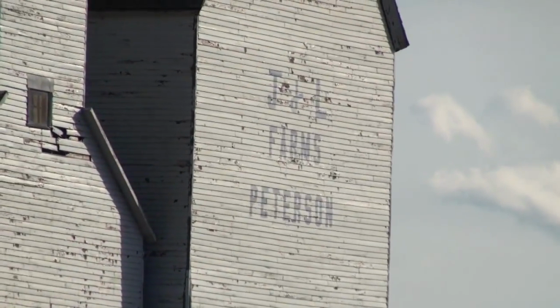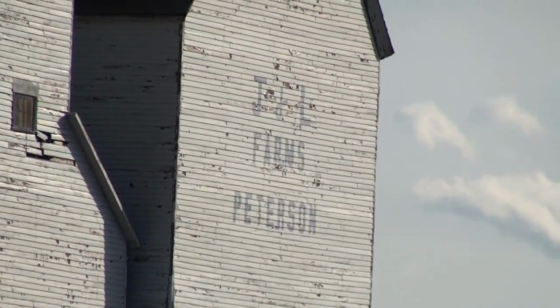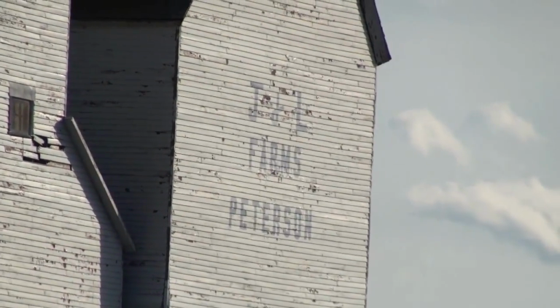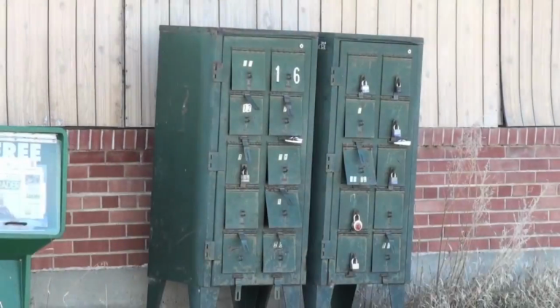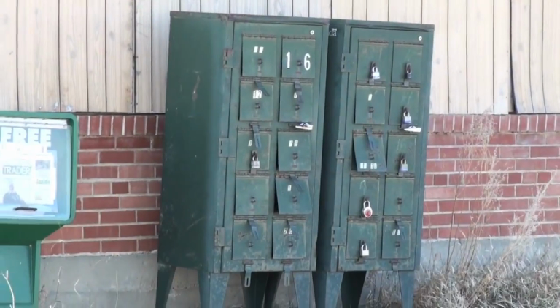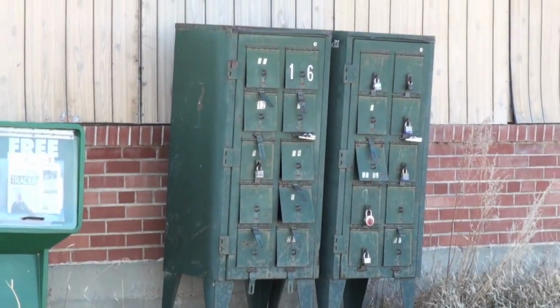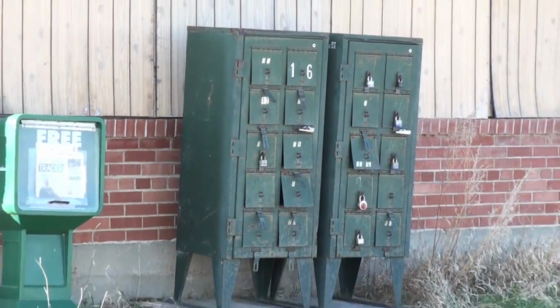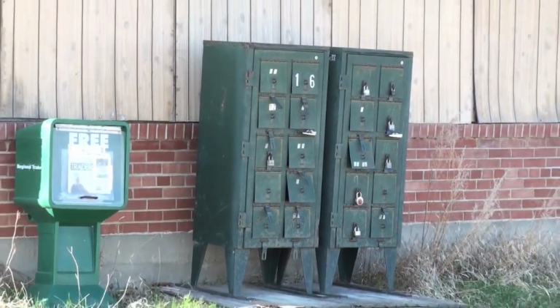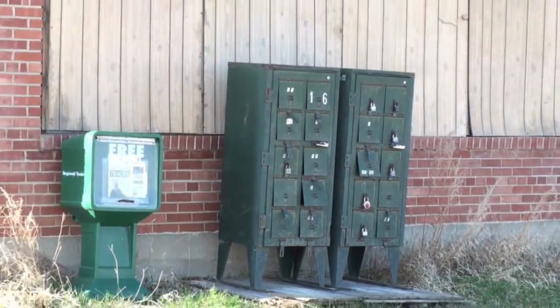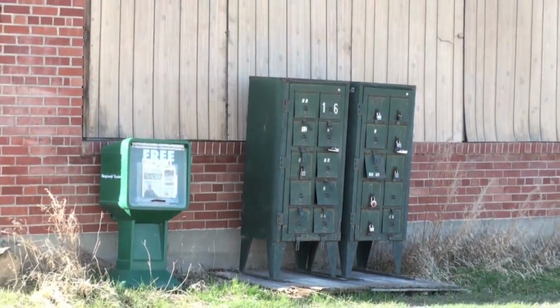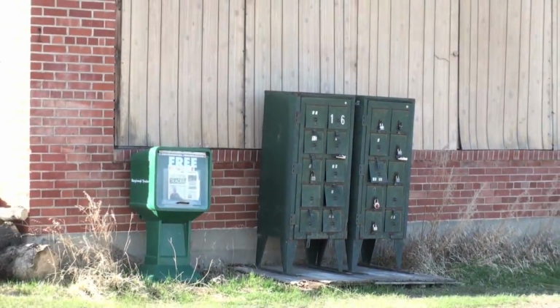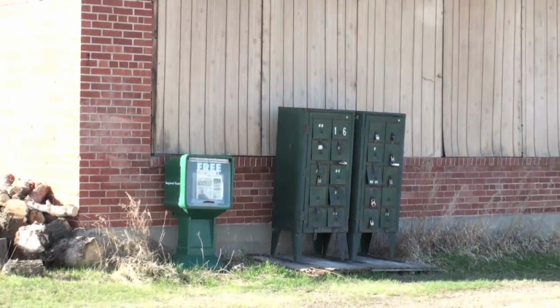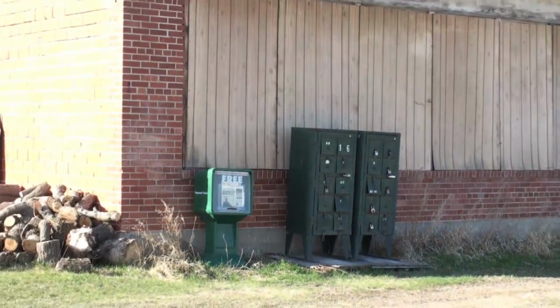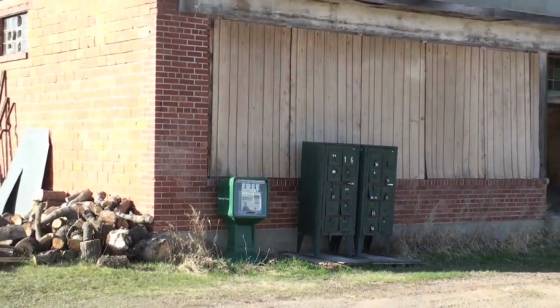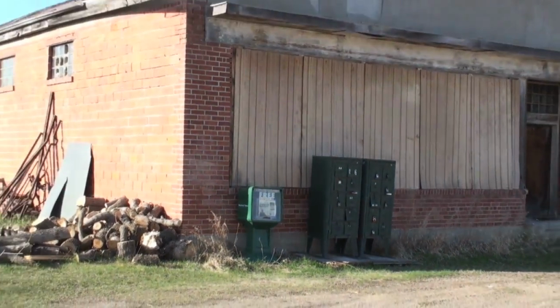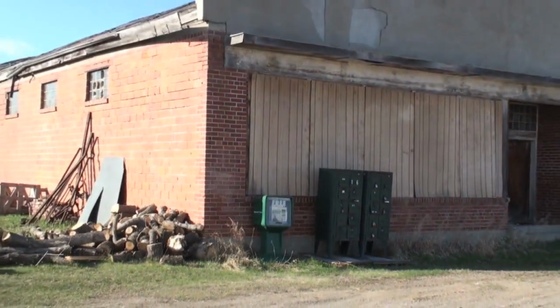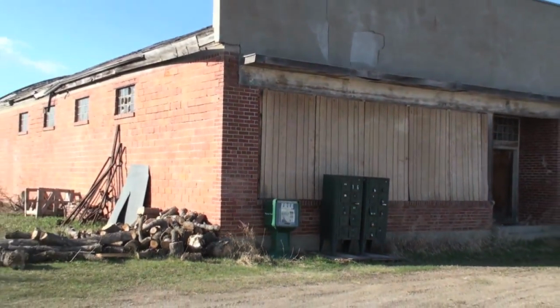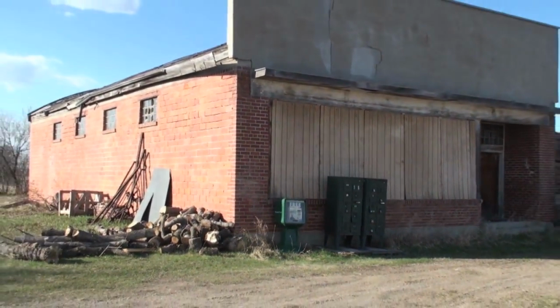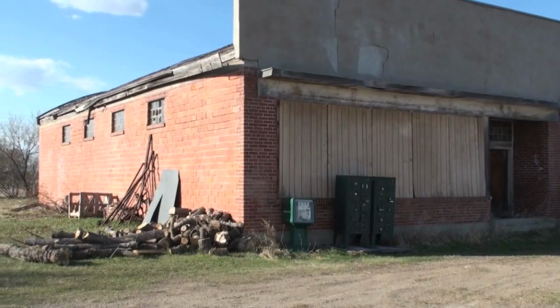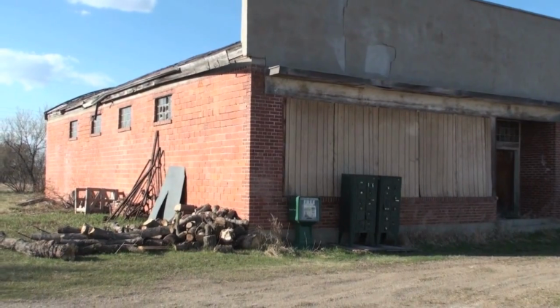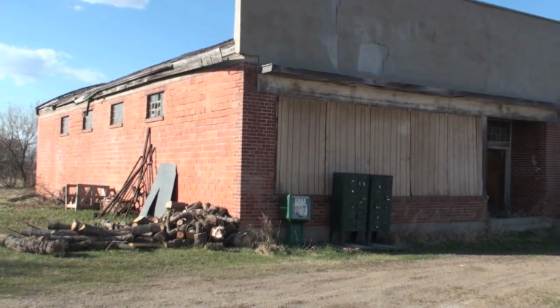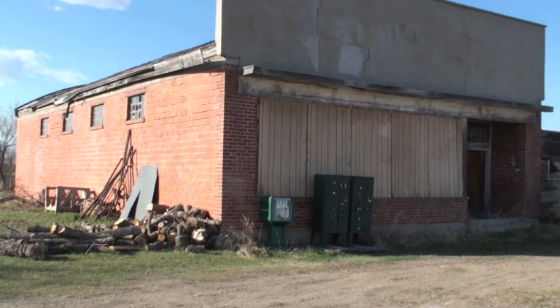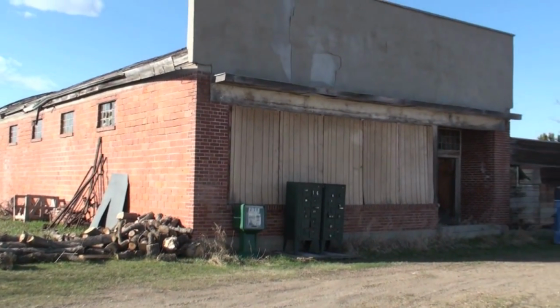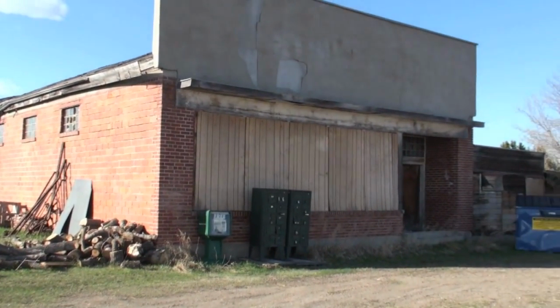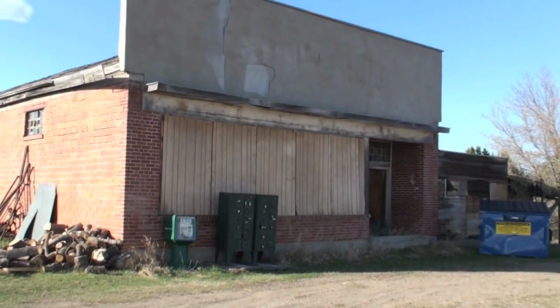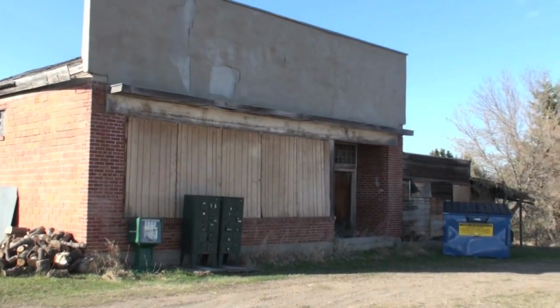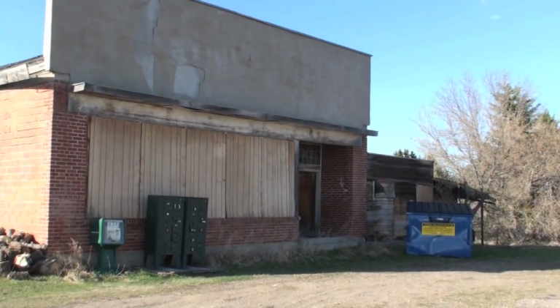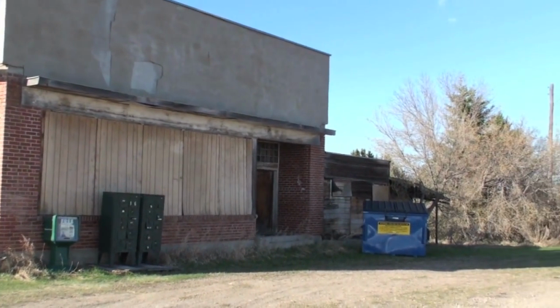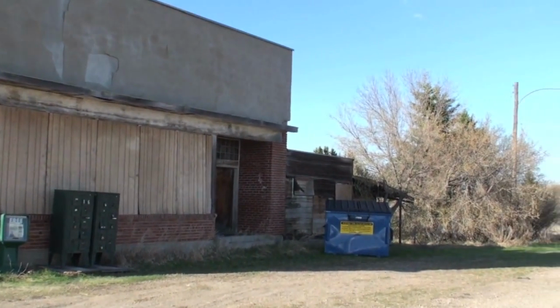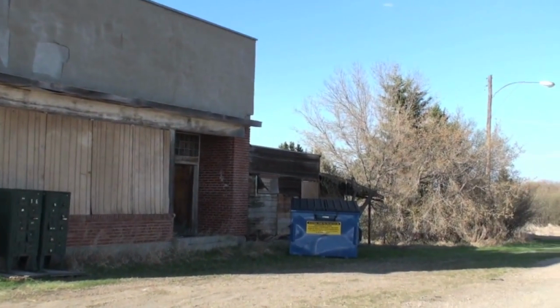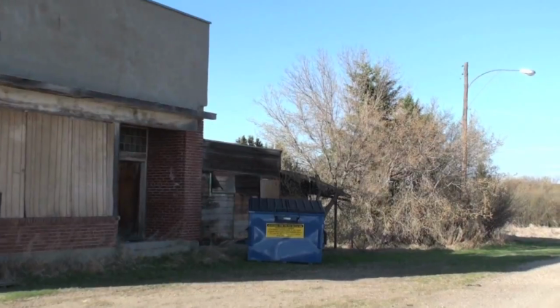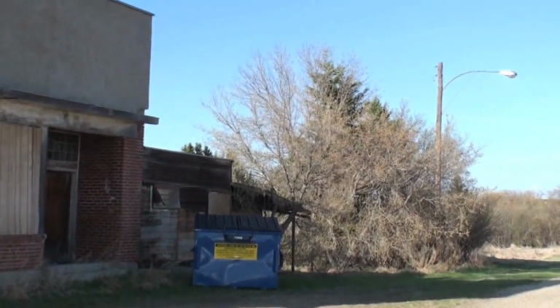And here's all that remains of Peterson's postal service, likely on the side of the Felix General Store. The office was established December 1st, 1916 and closed March 13, 1970.